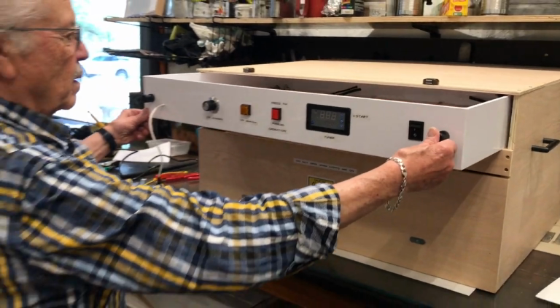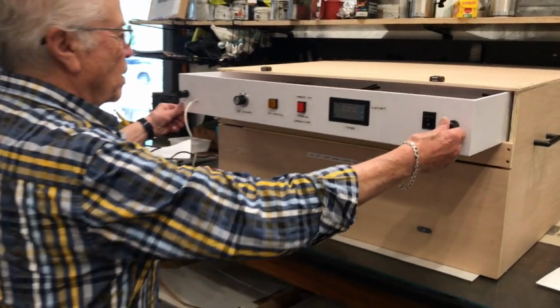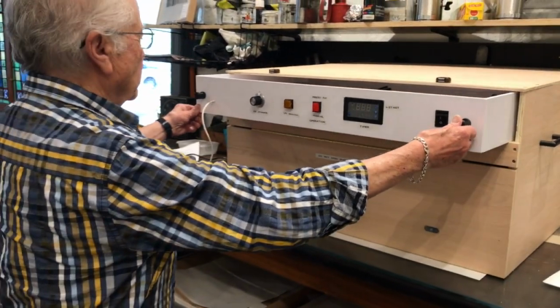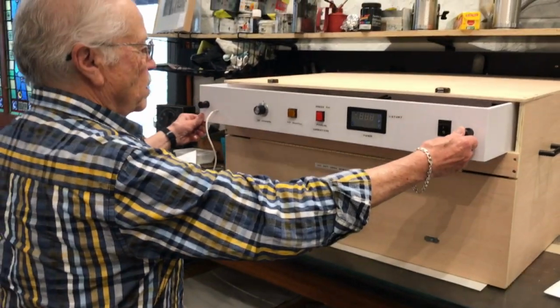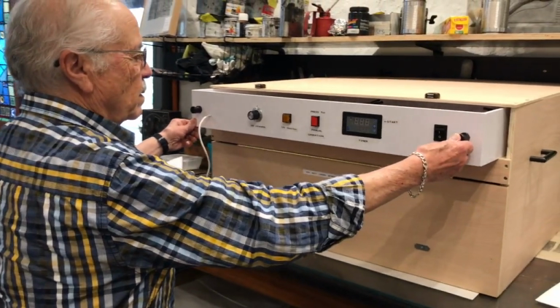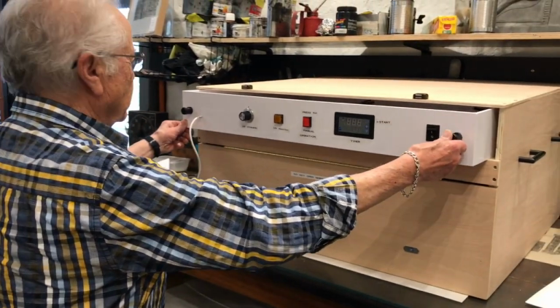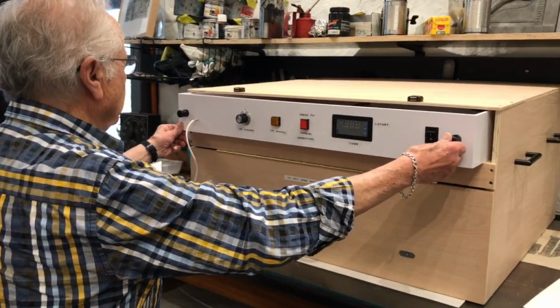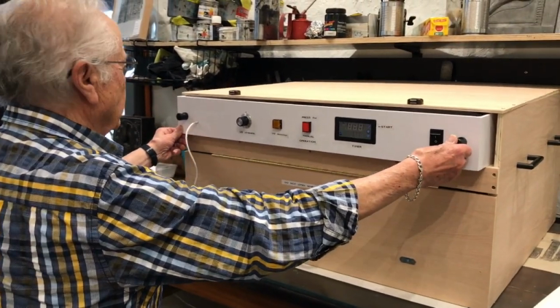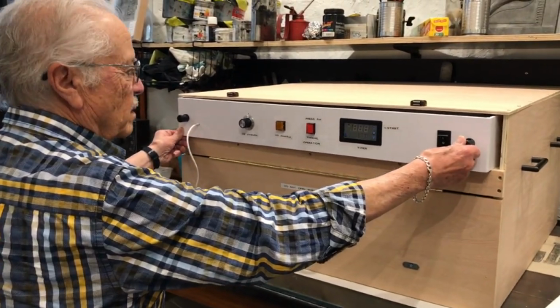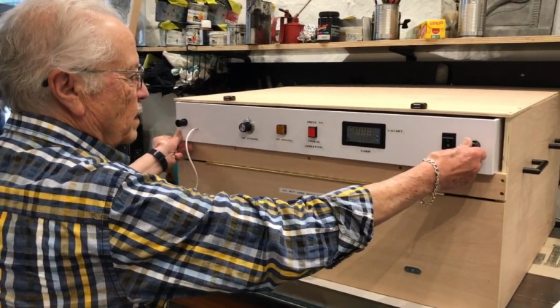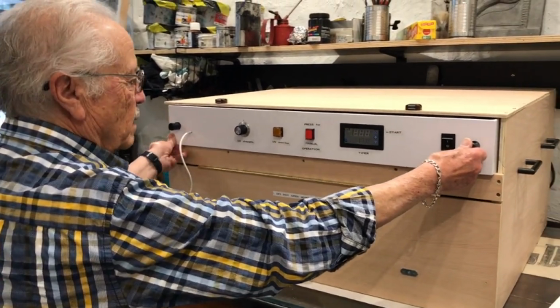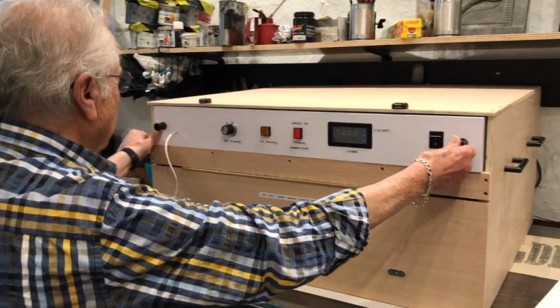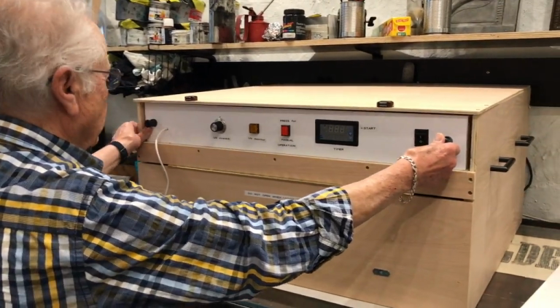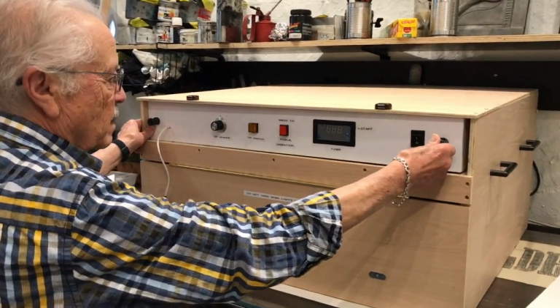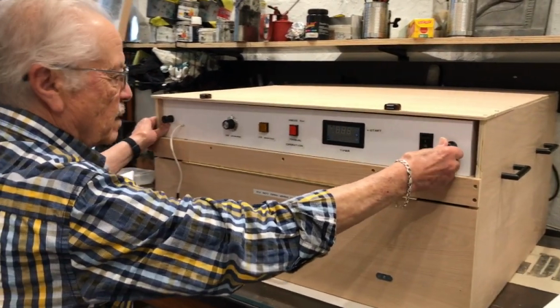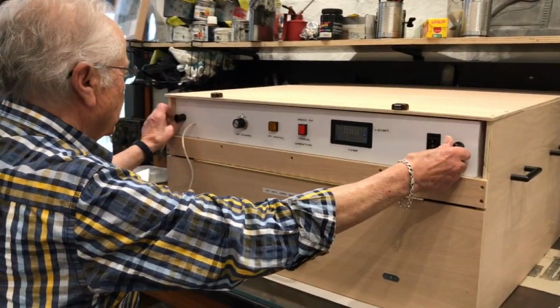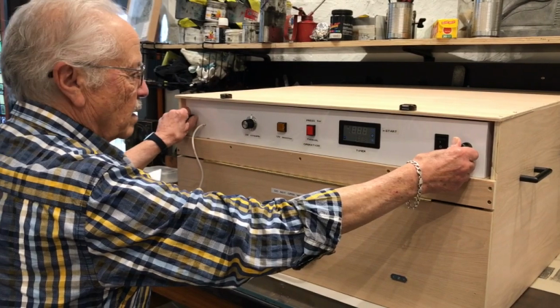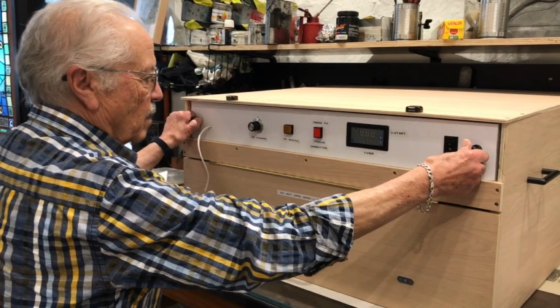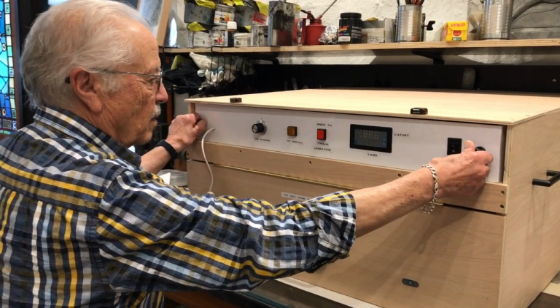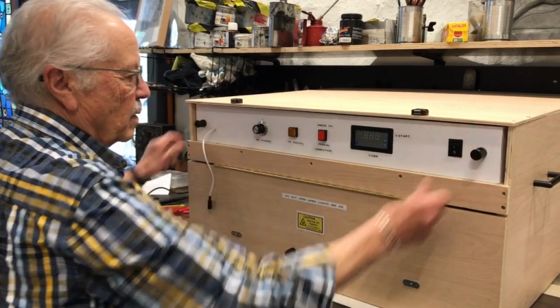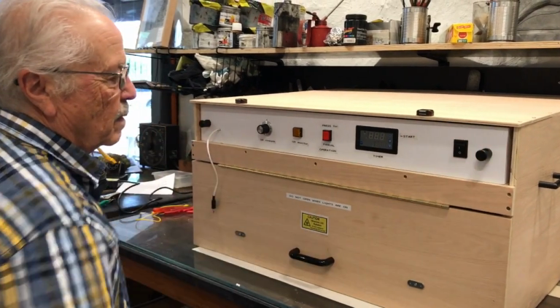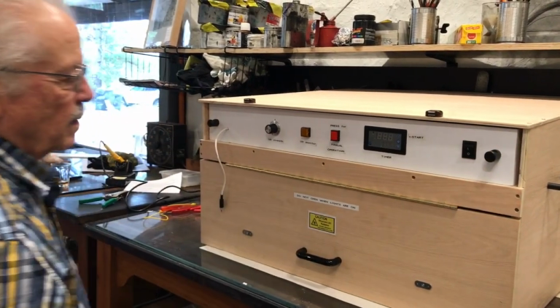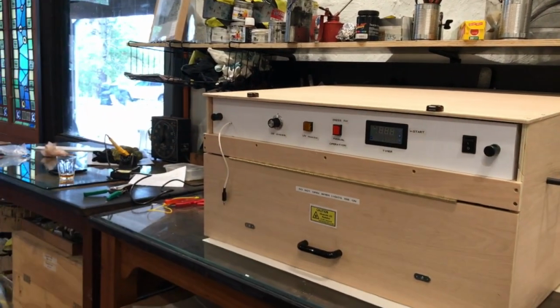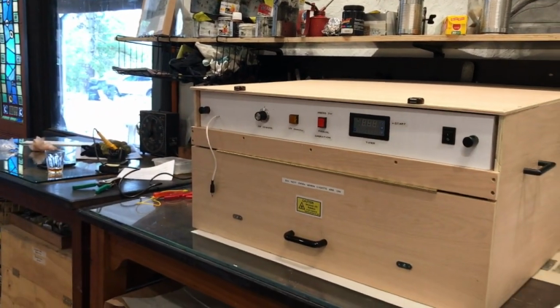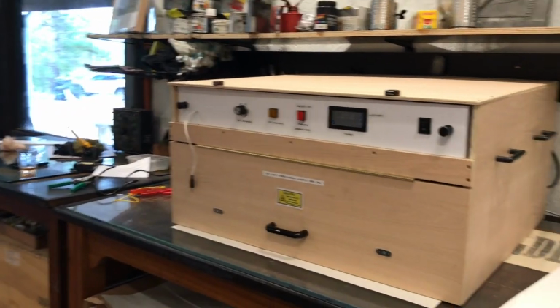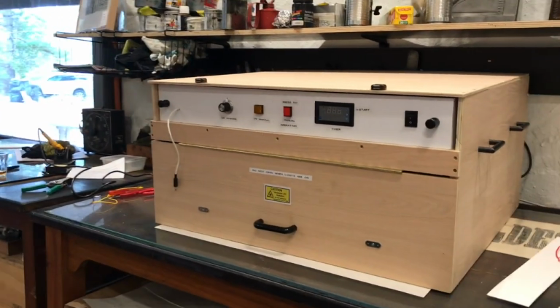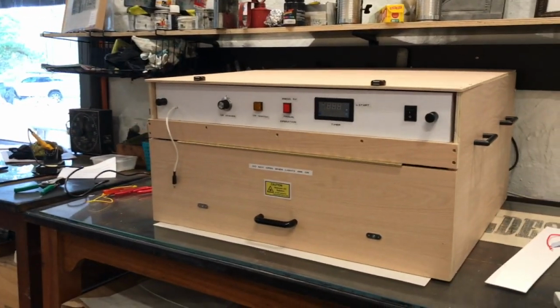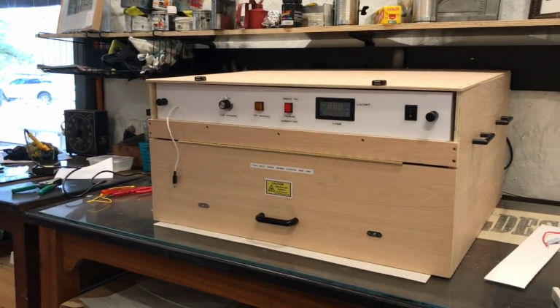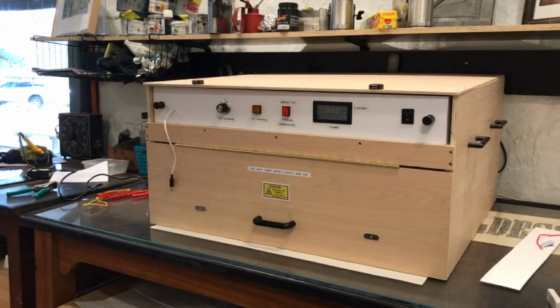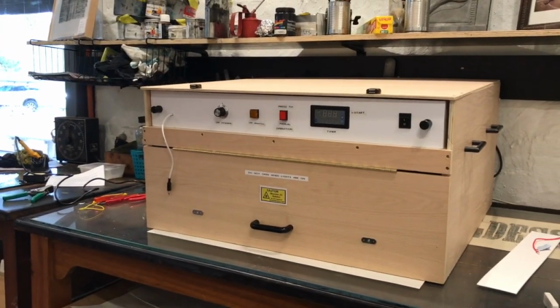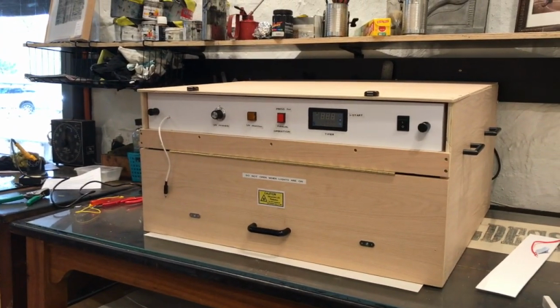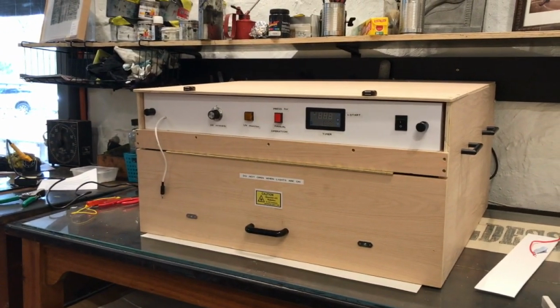This box was designed and made by Tom Glatterler, and if you would like one, just let me know.